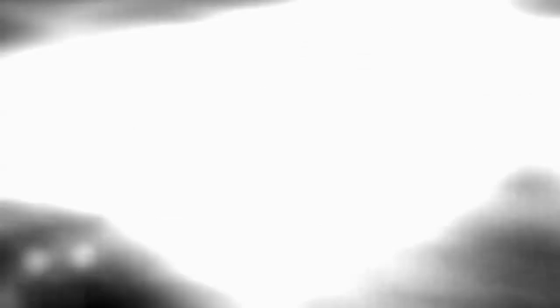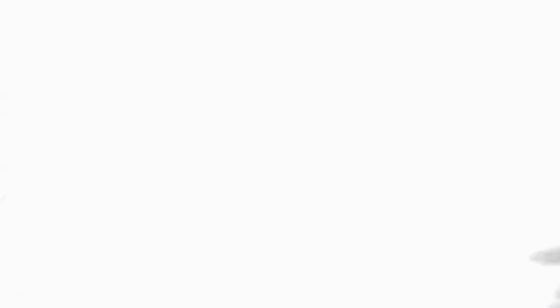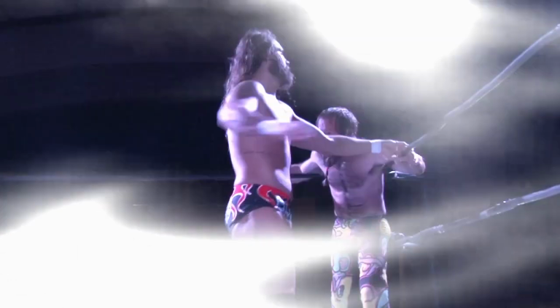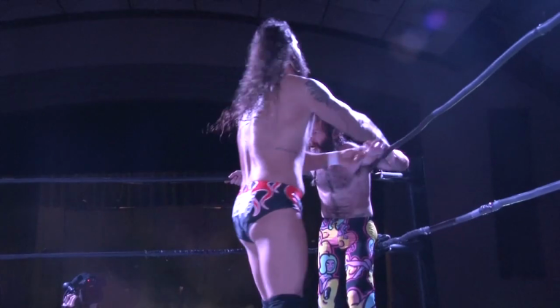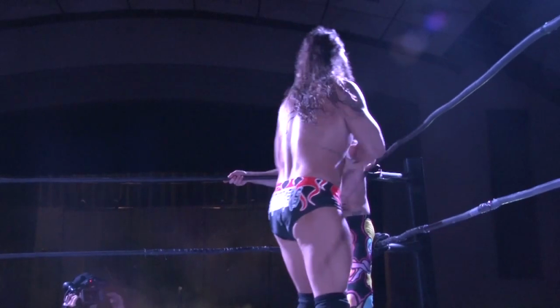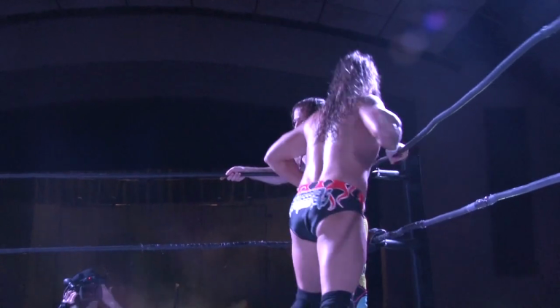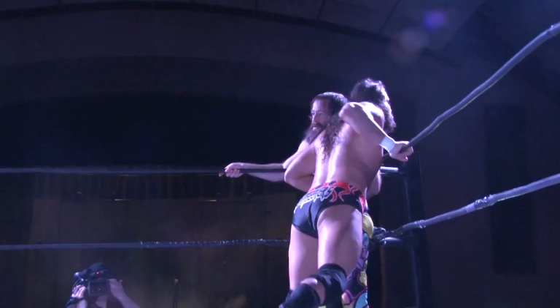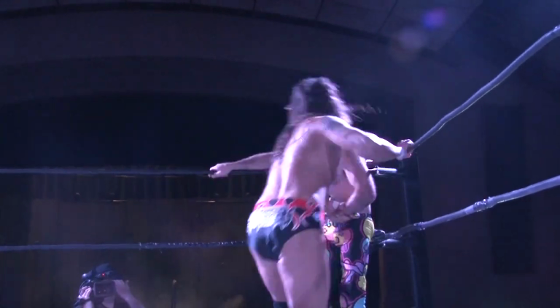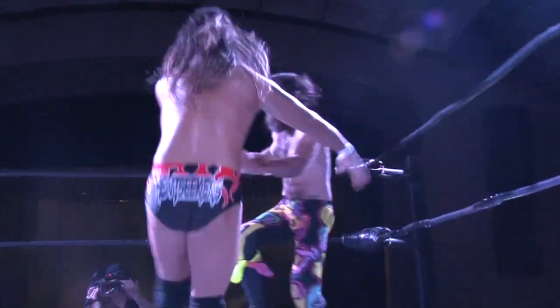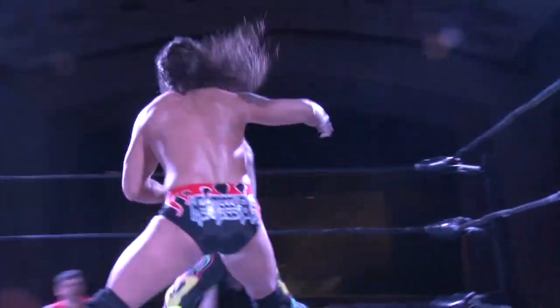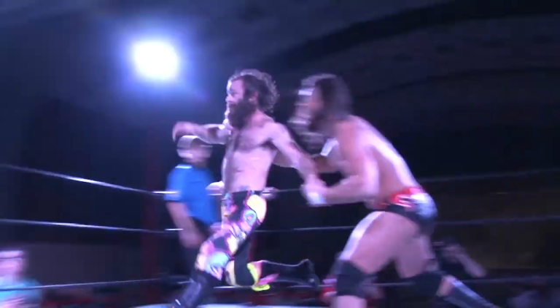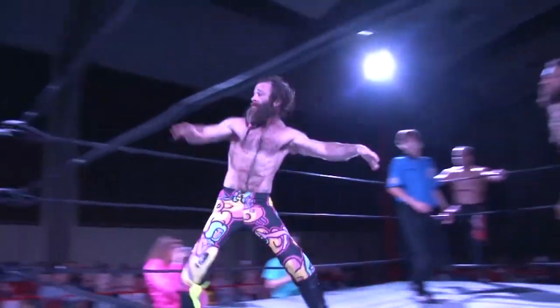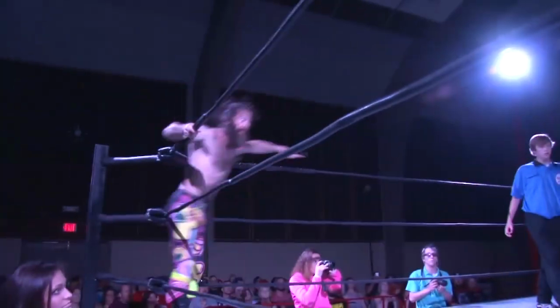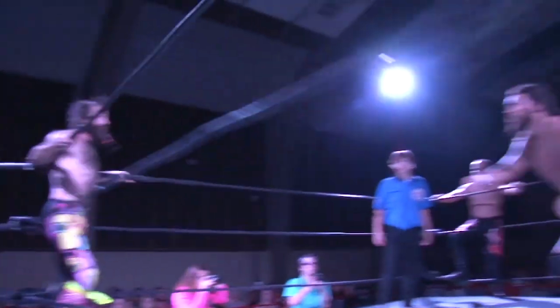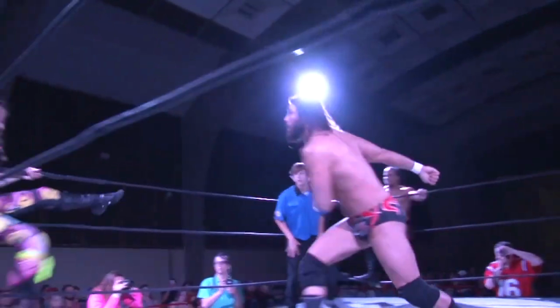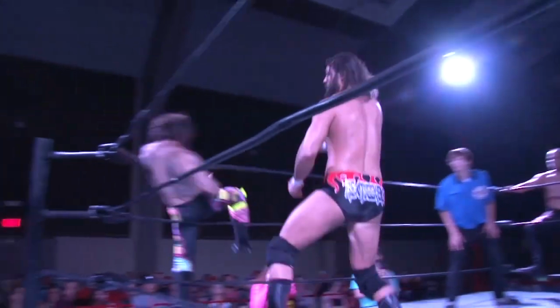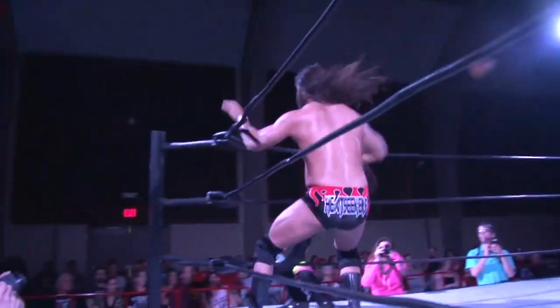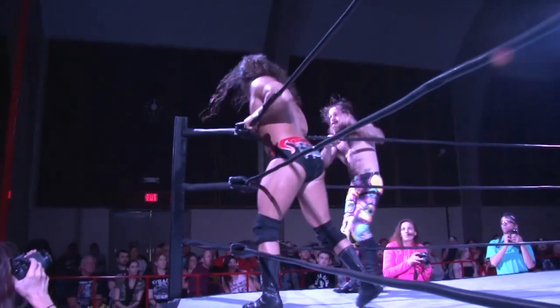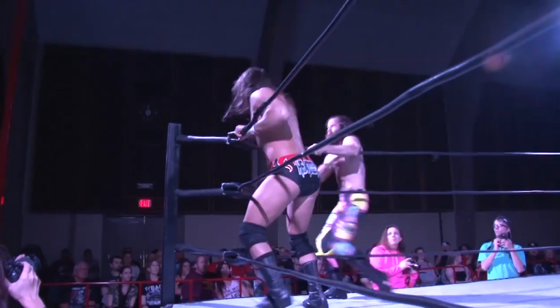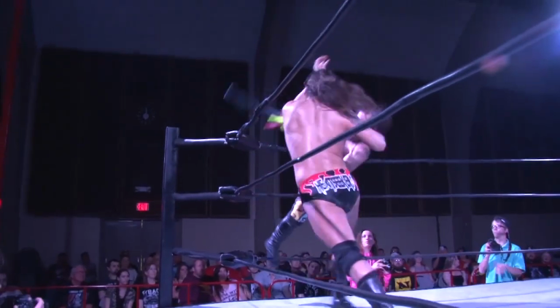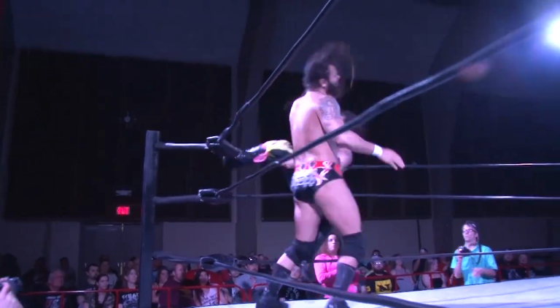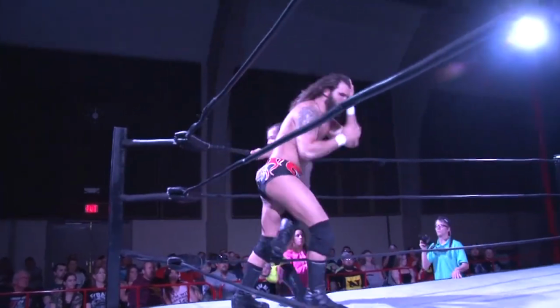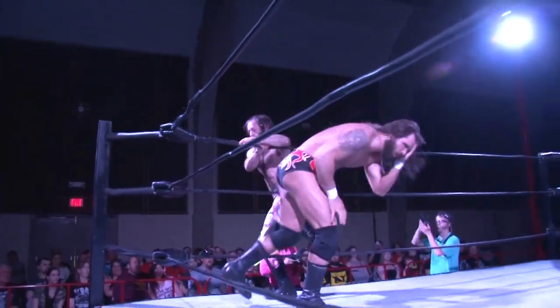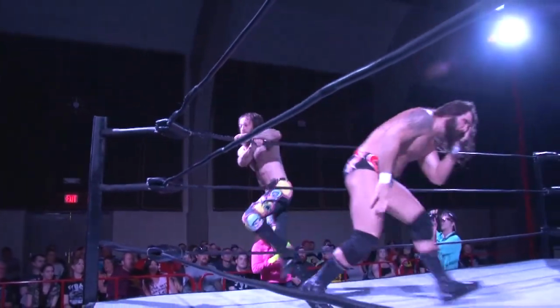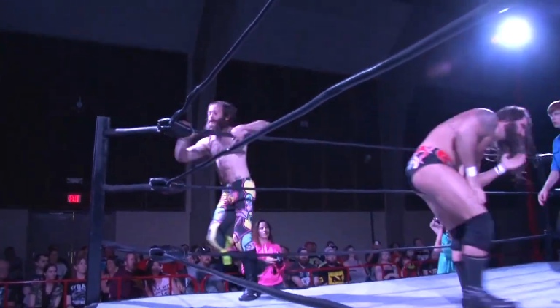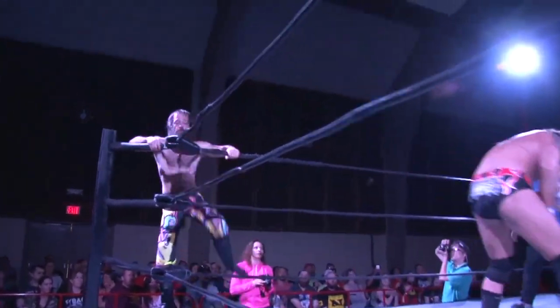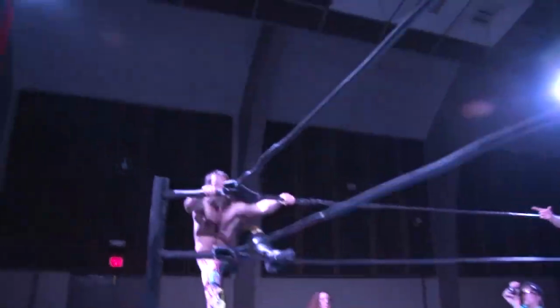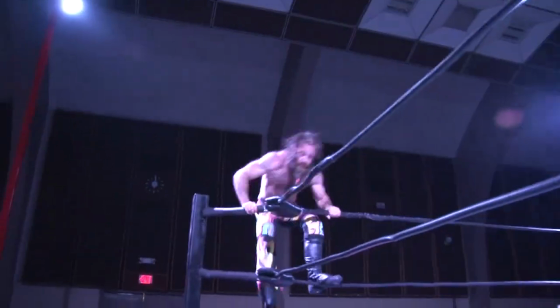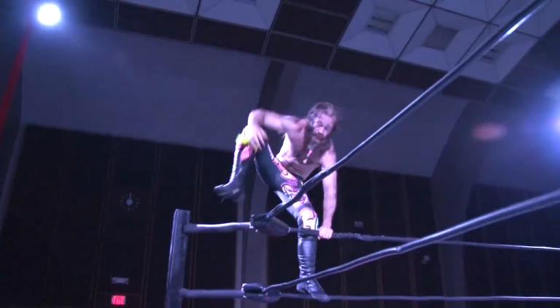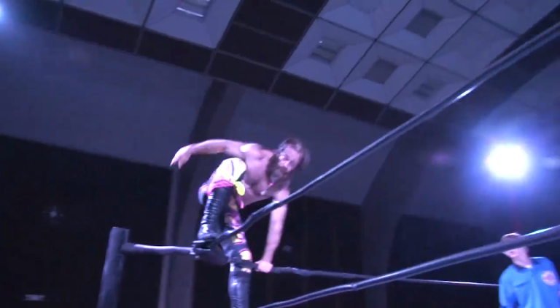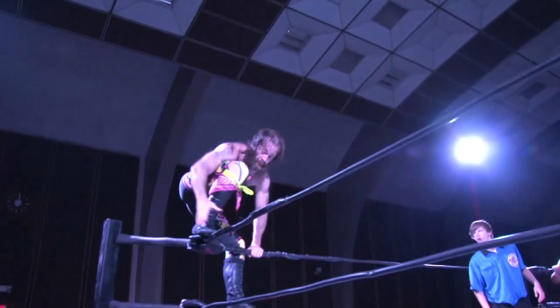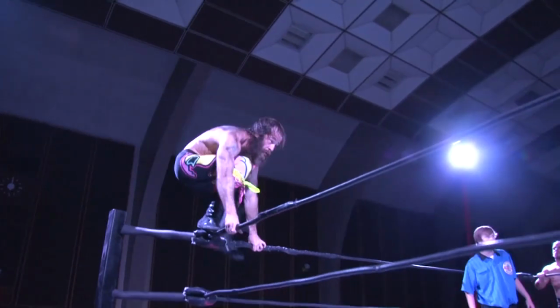Here between Lance Lude and Russell. Russell's 6'4", 250 pounds. The big knee. You're going to have to use the speed advantage here. Yeah, definitely.